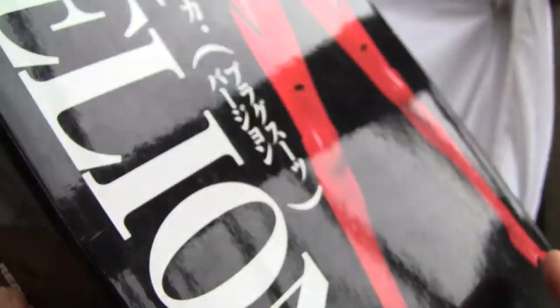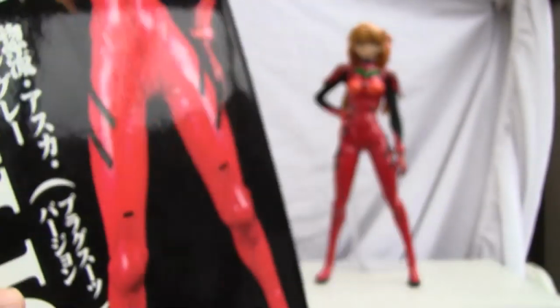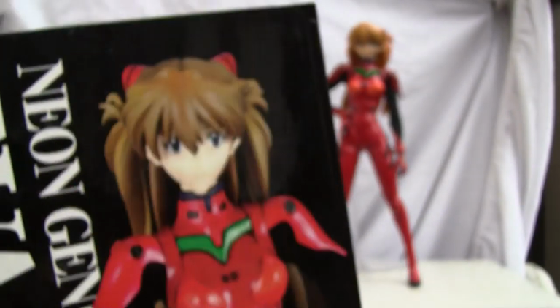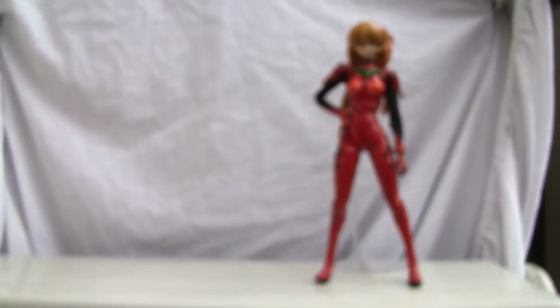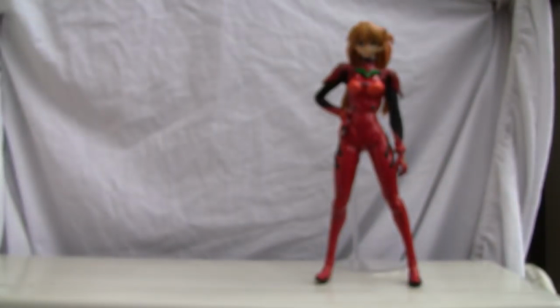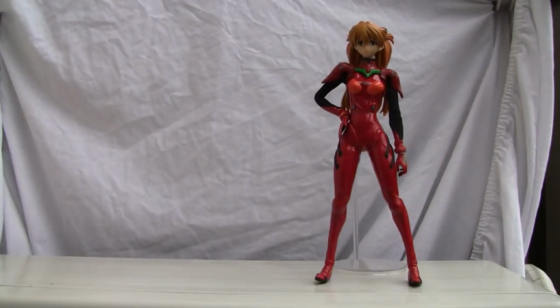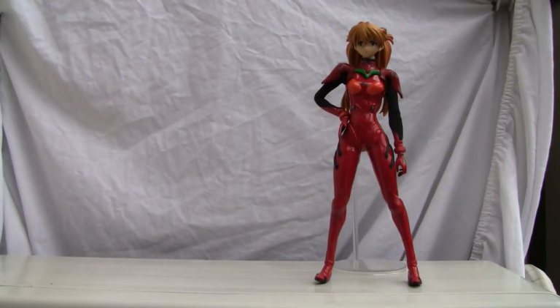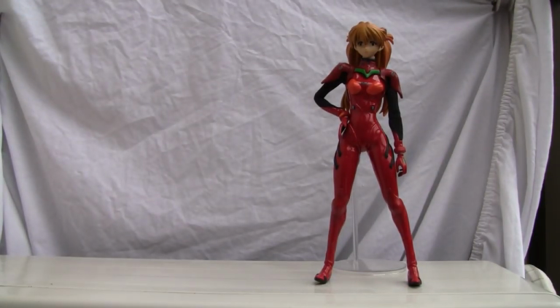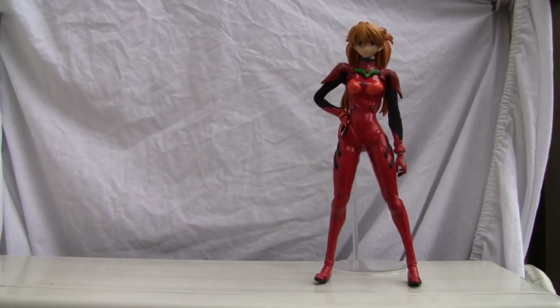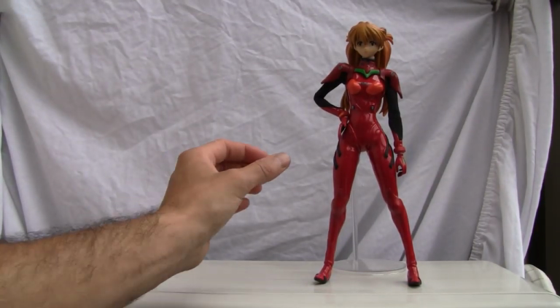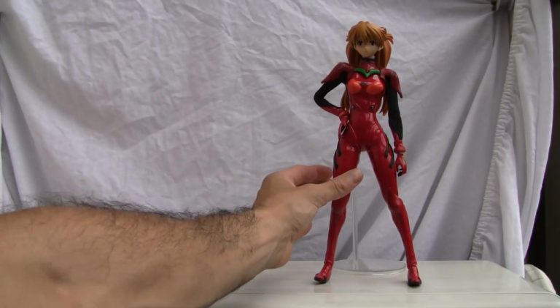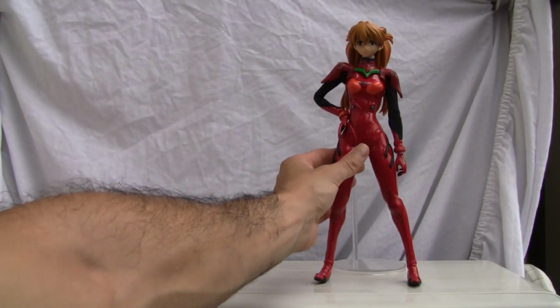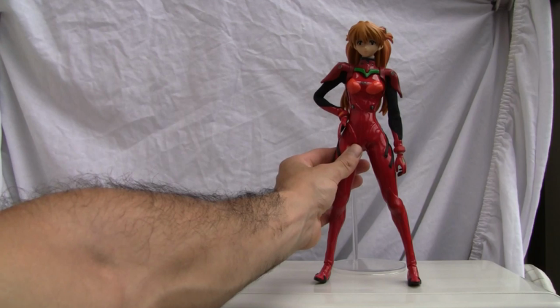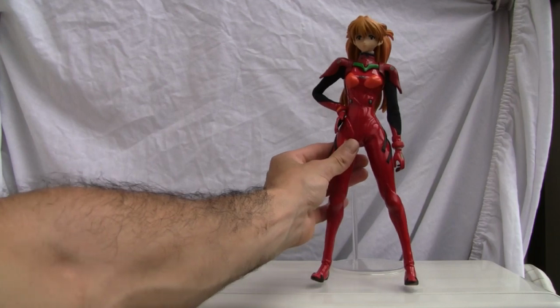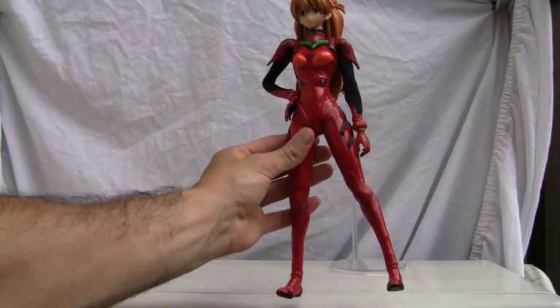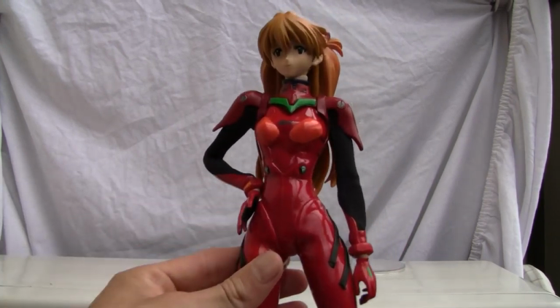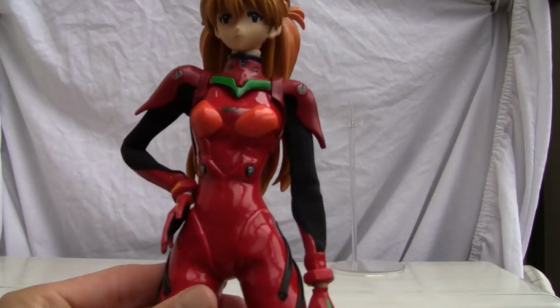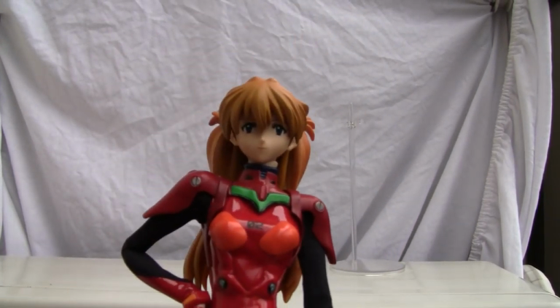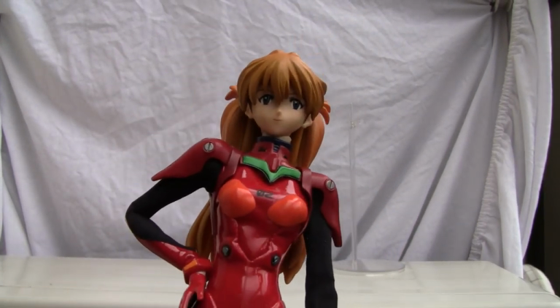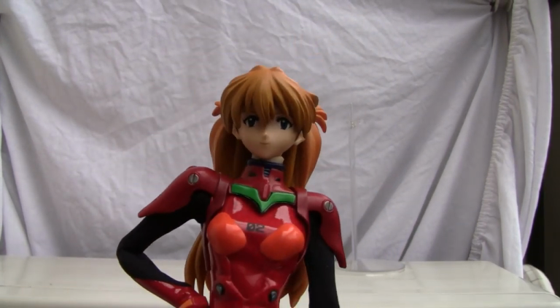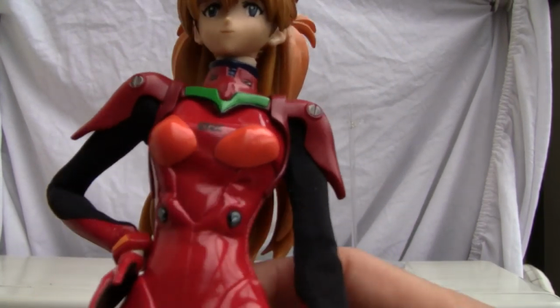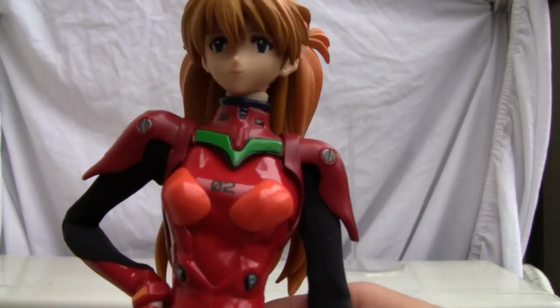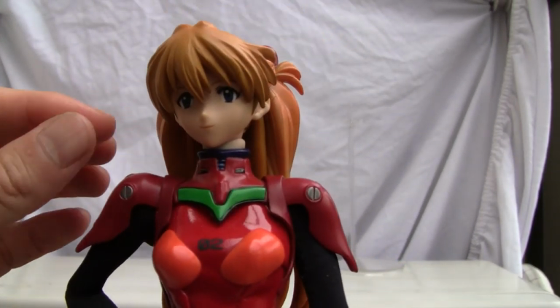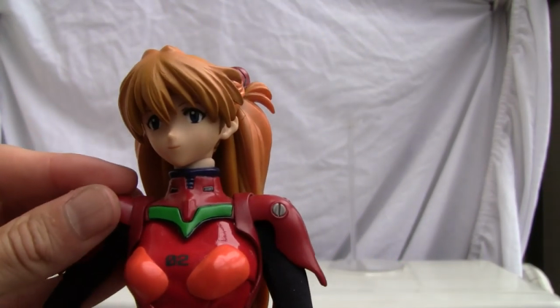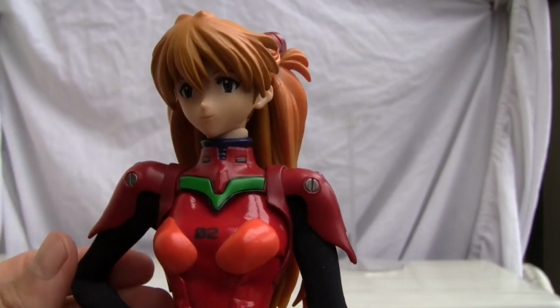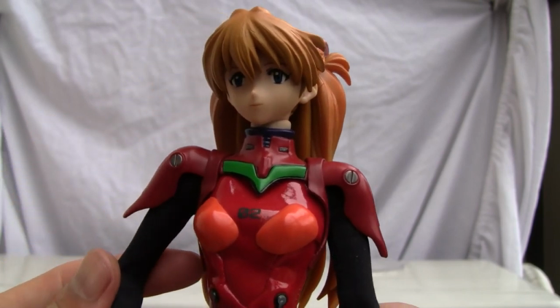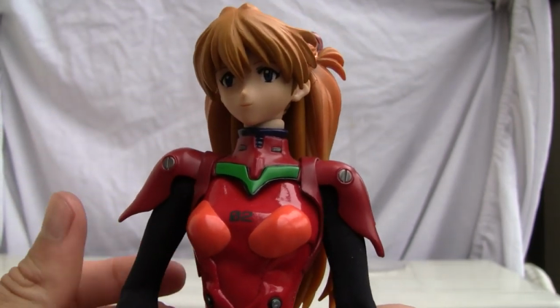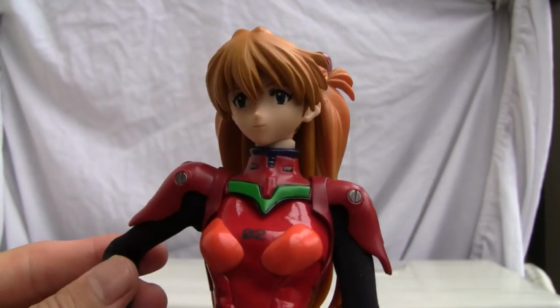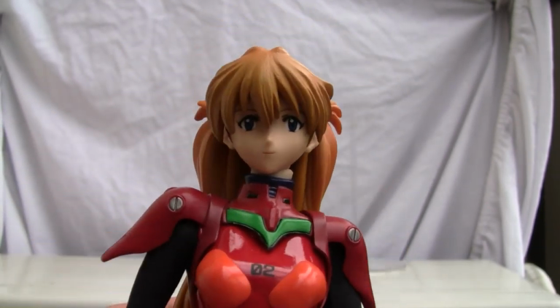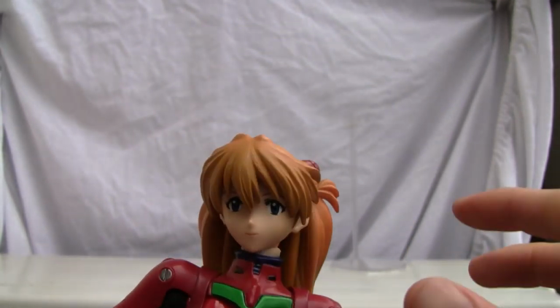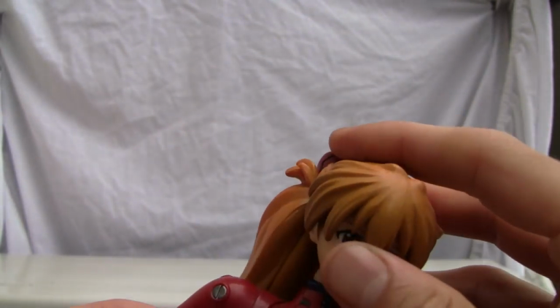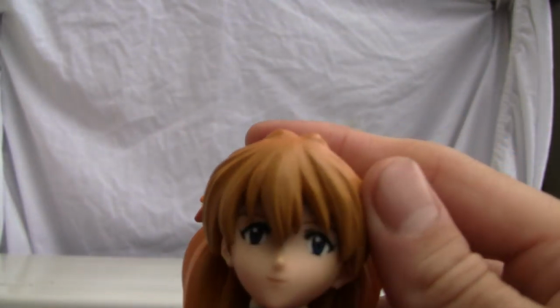Anyhow, let me show you the figure. Real Action Heroes — this is the line I was talking about. It's a very articulated figure. Real Action Heroes figures are actually more articulated, so let me show you real quick. Very good detailing.